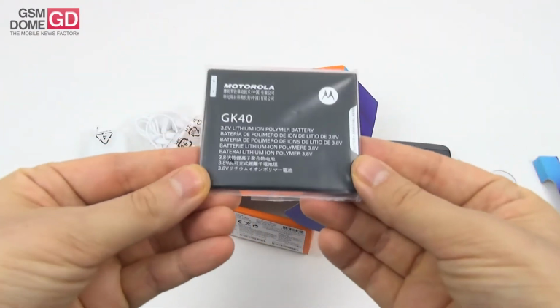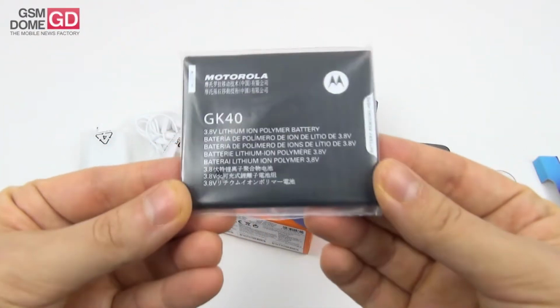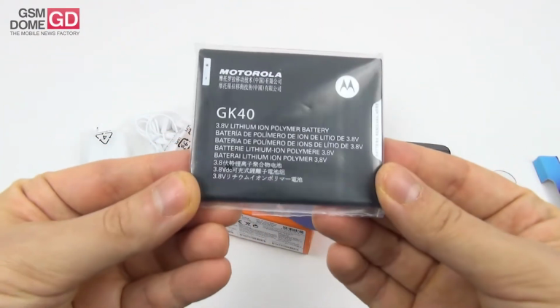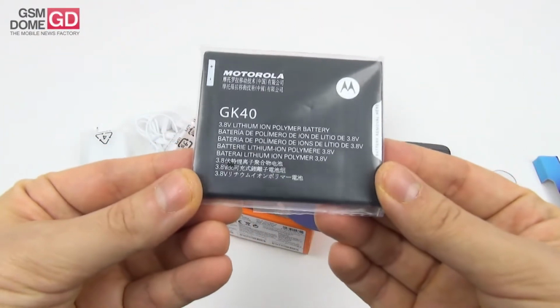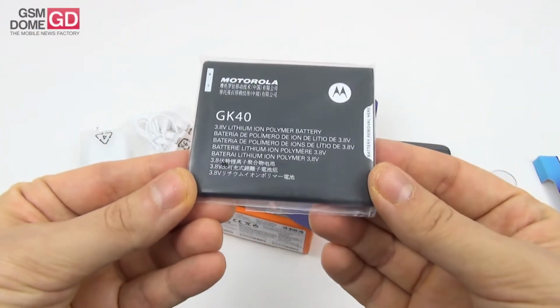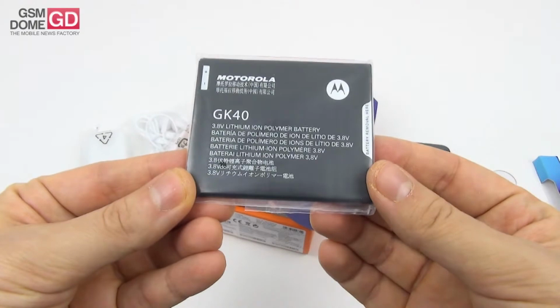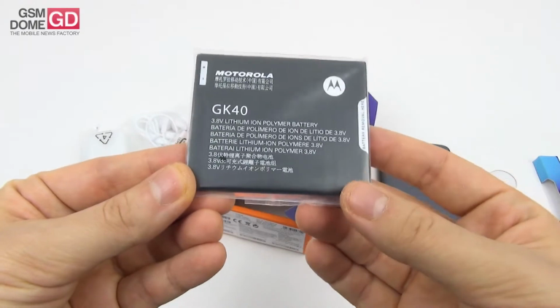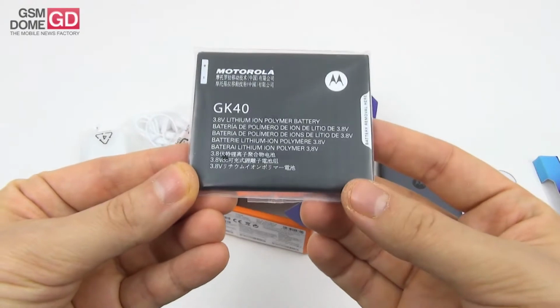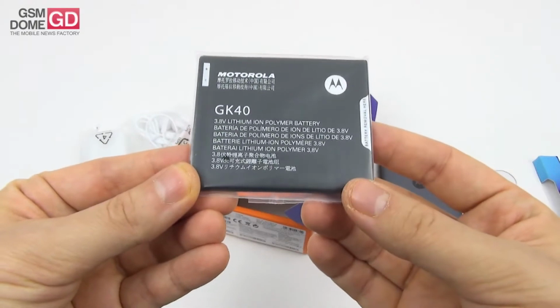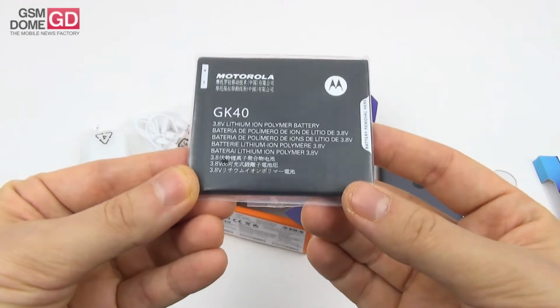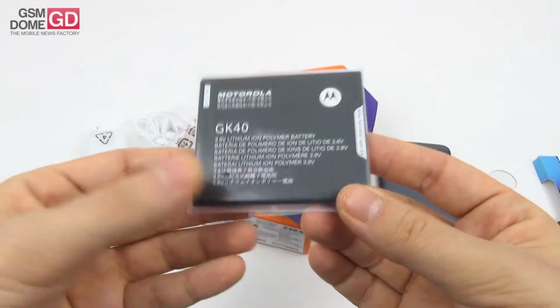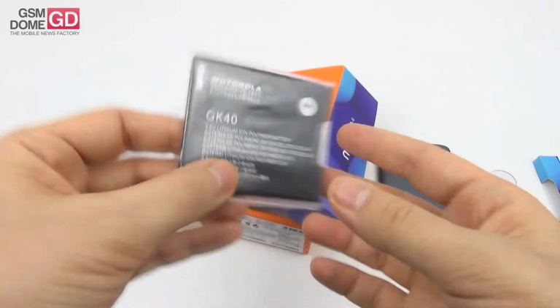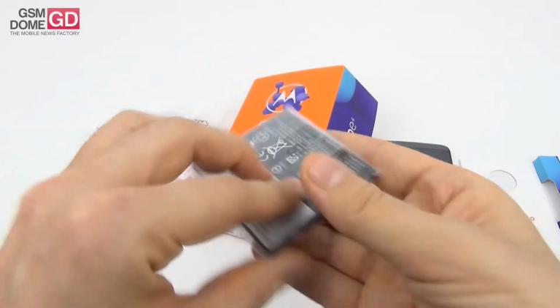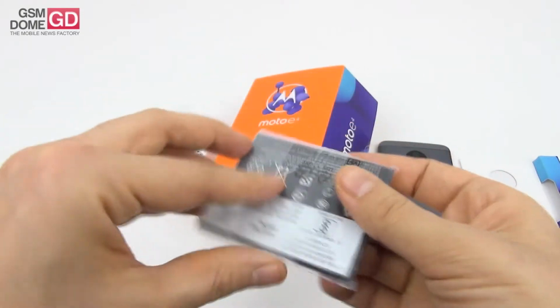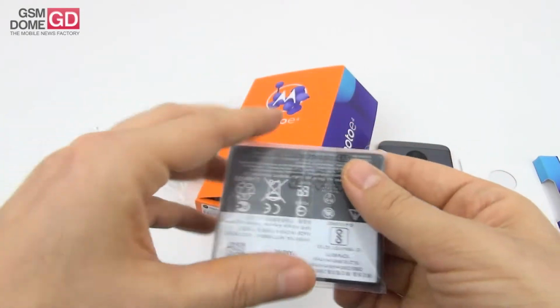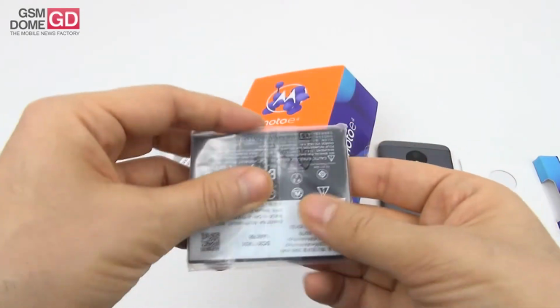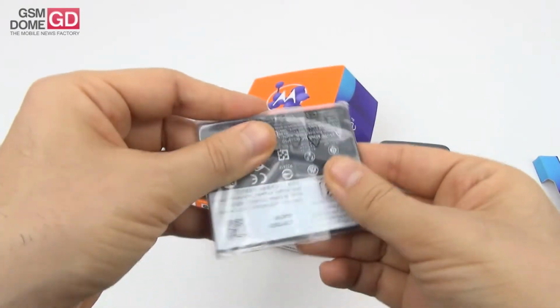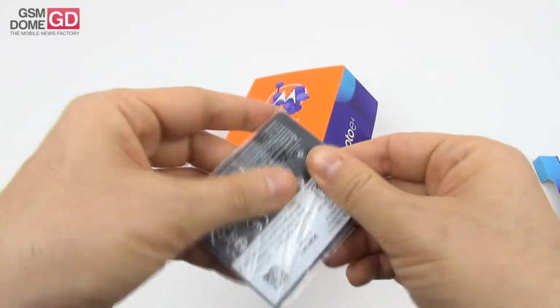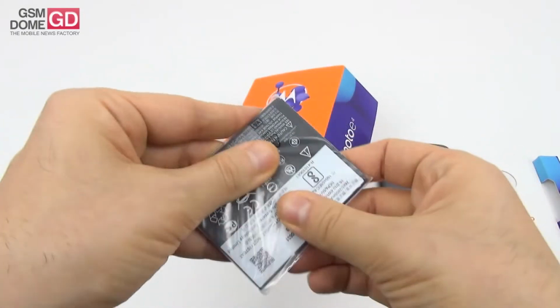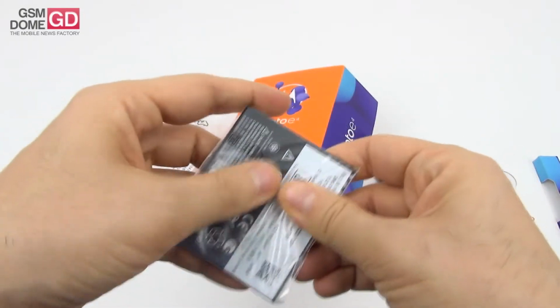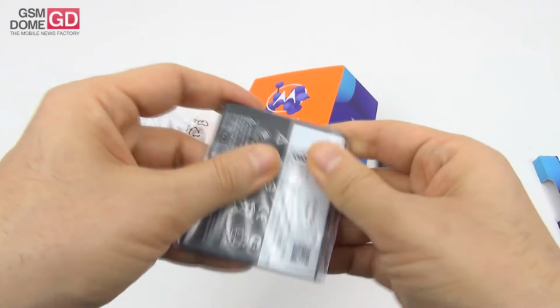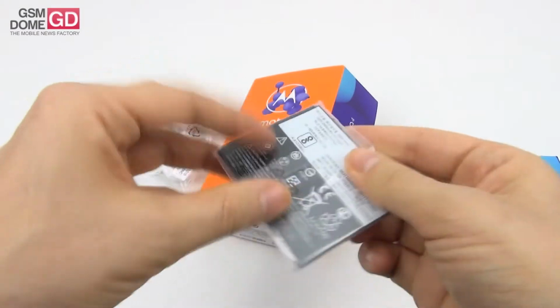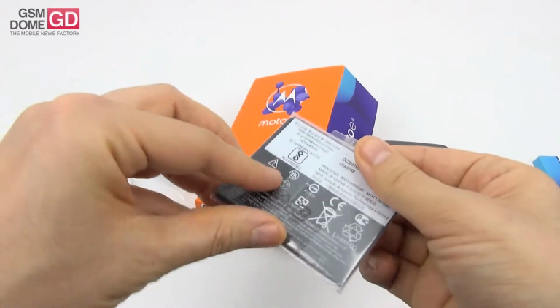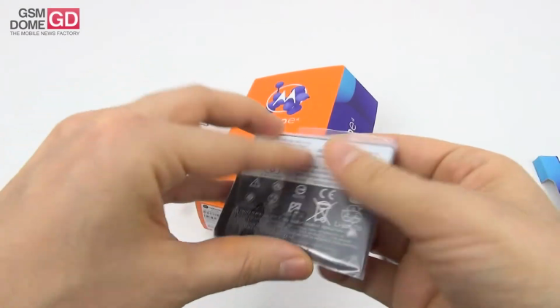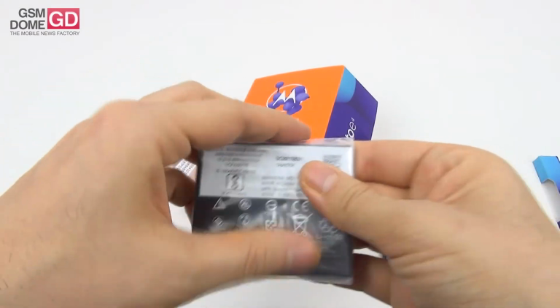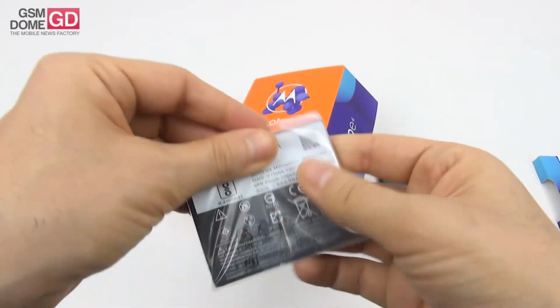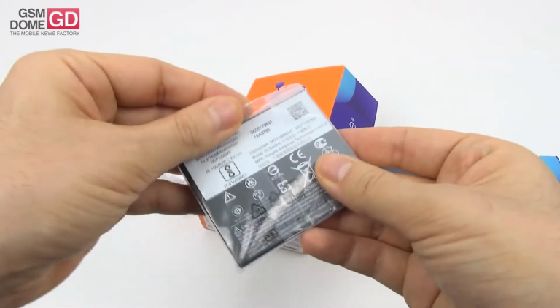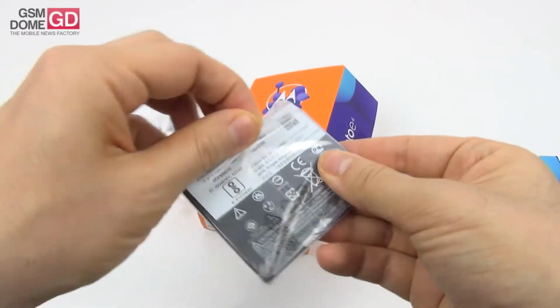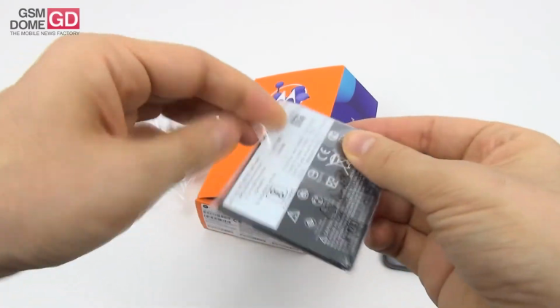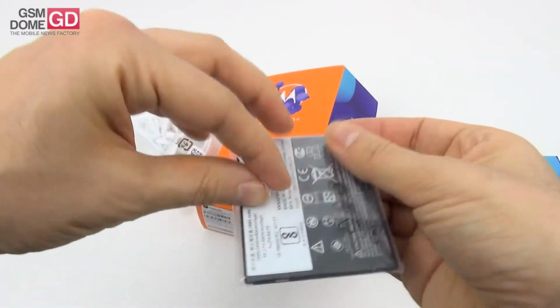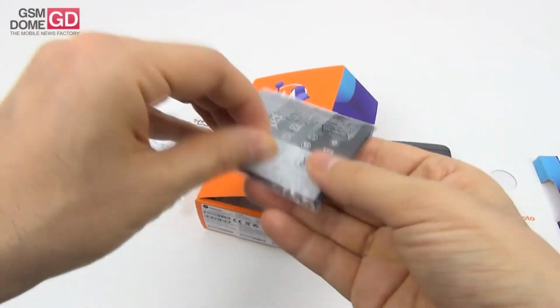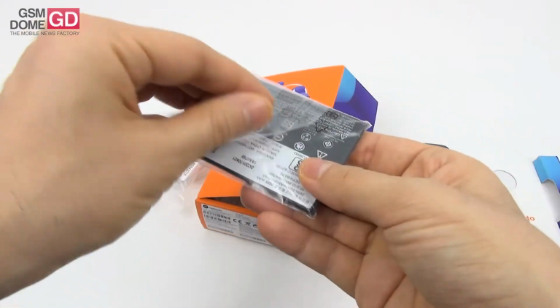So this is a 3.8 volt battery, lithium ion polymer, and from what I know it should have a capacity of 2800 milliampere hour.